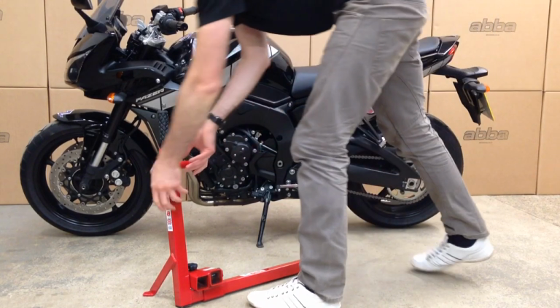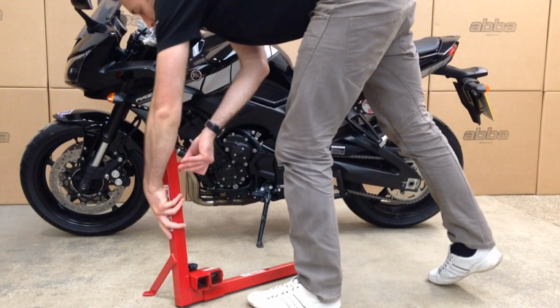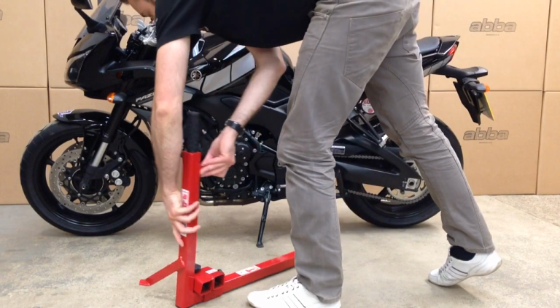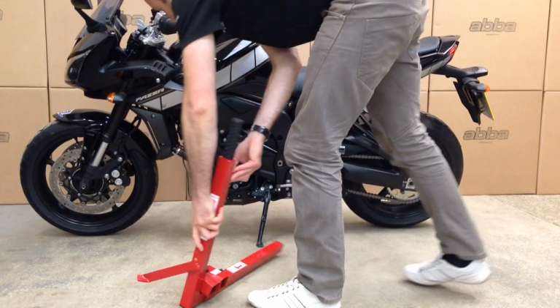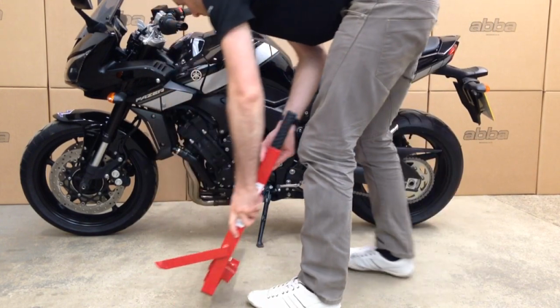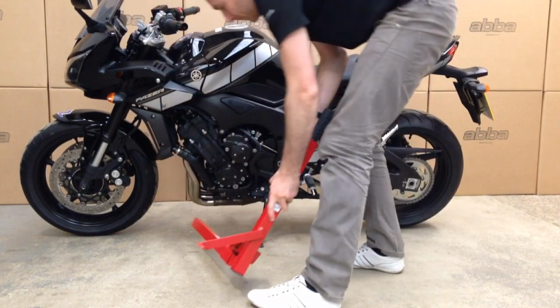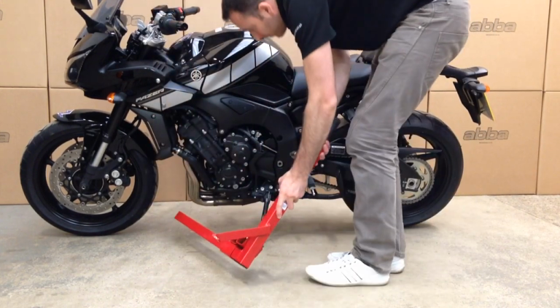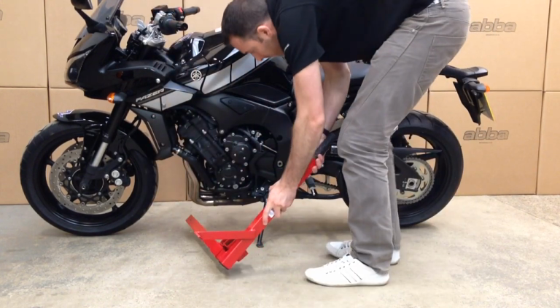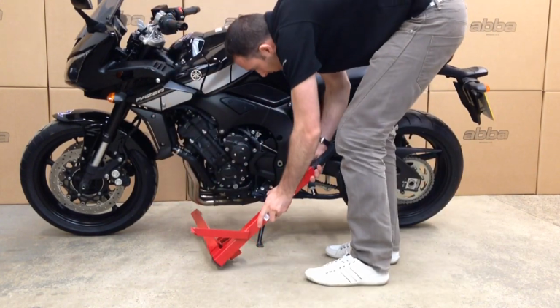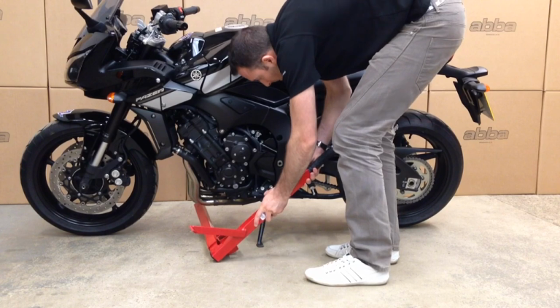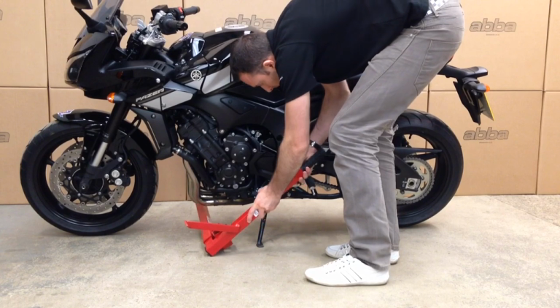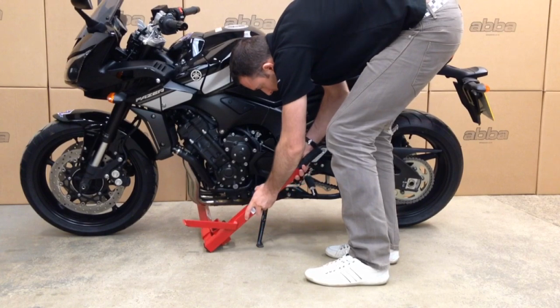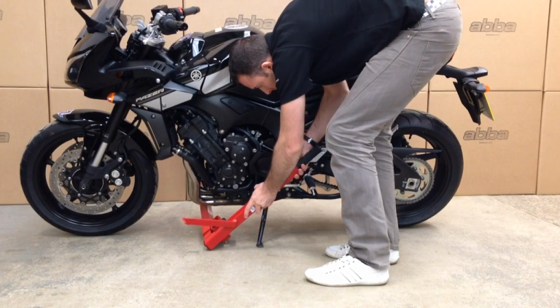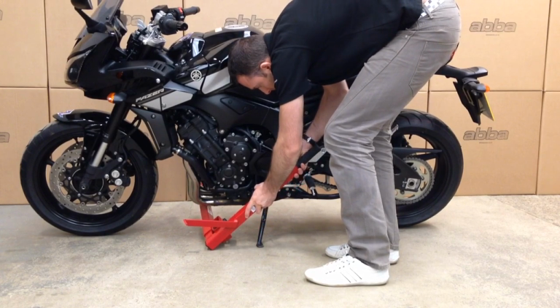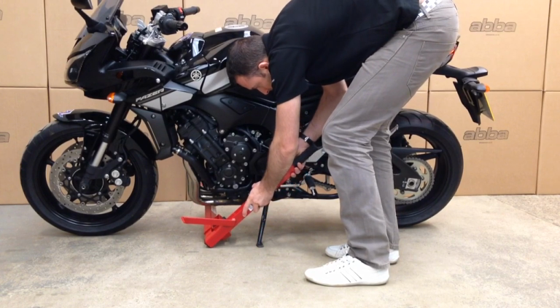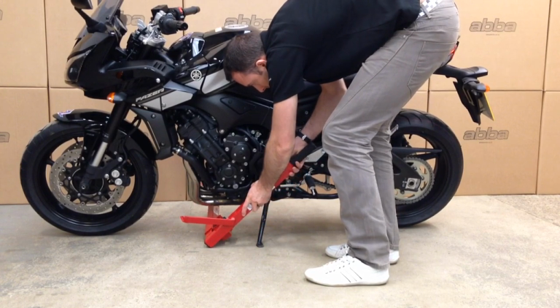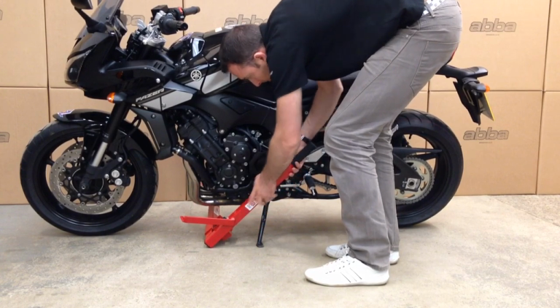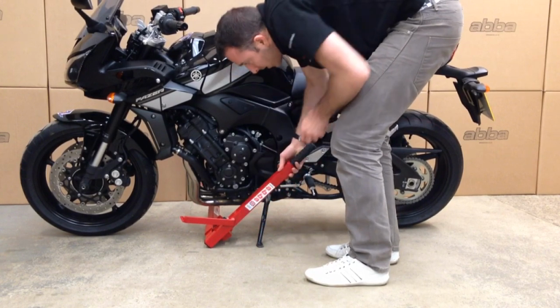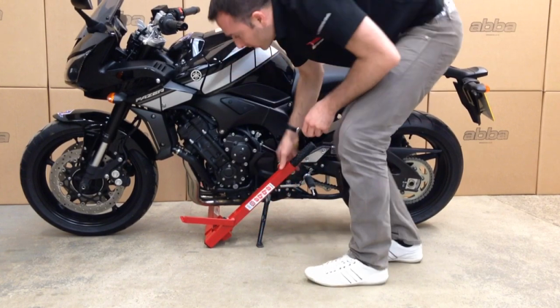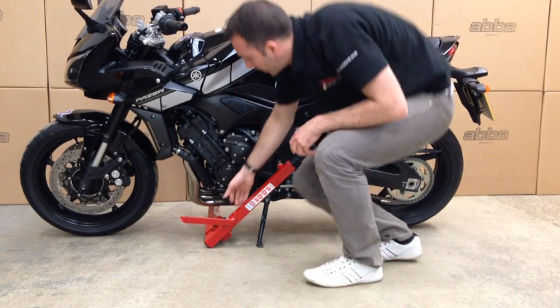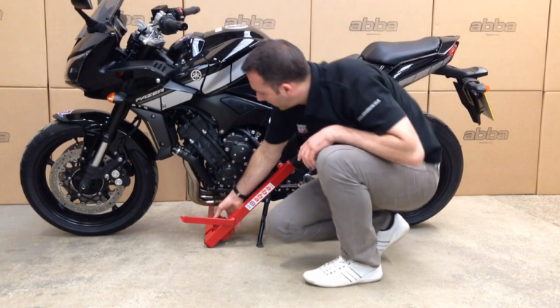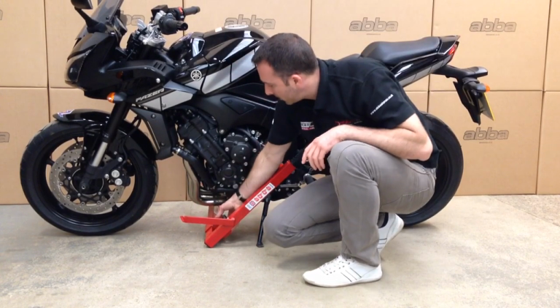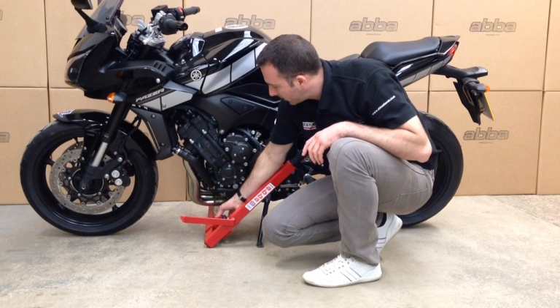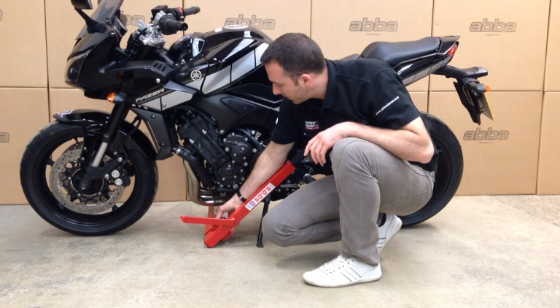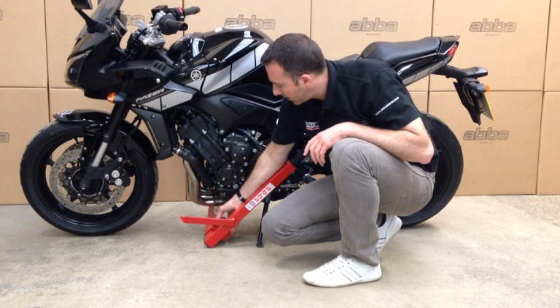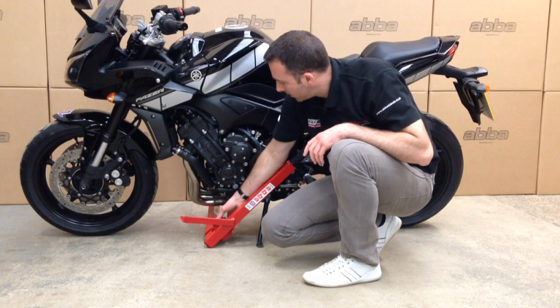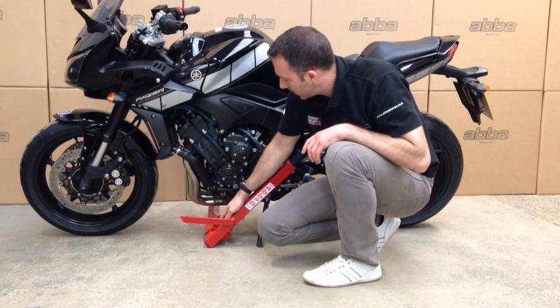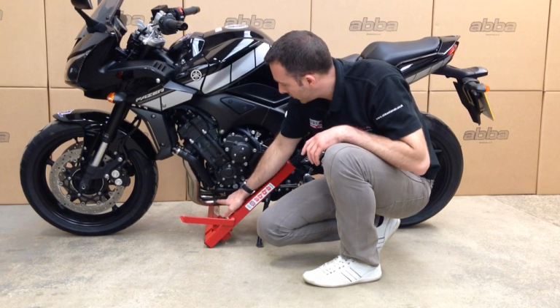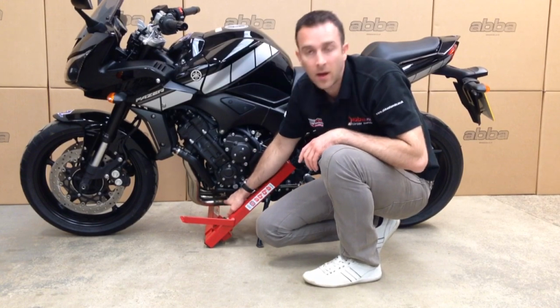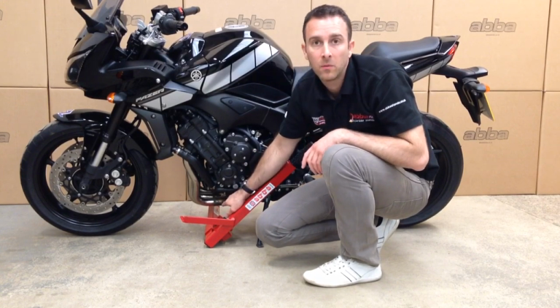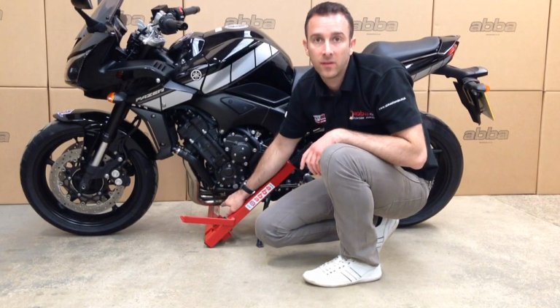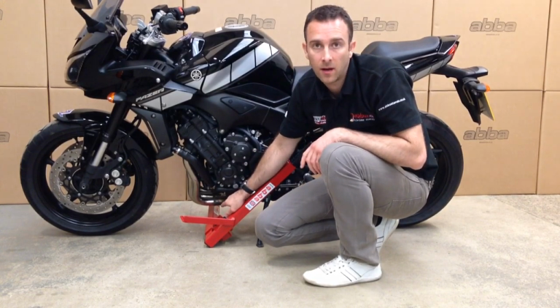We fit the Superbike stand in the normal way. We want to keep this pushed up against the side of the stand so it doesn't touch on the bike when we lift the stand up.